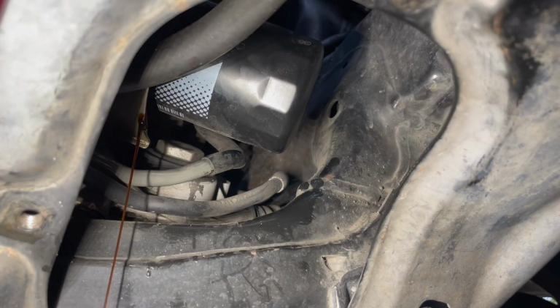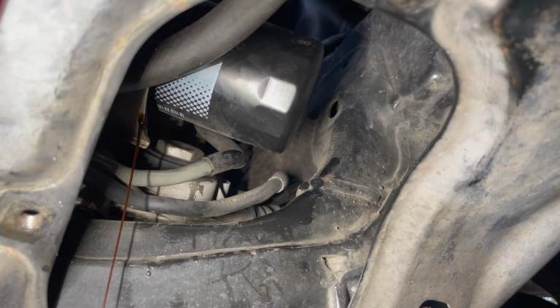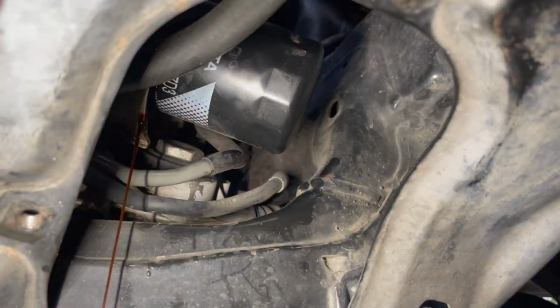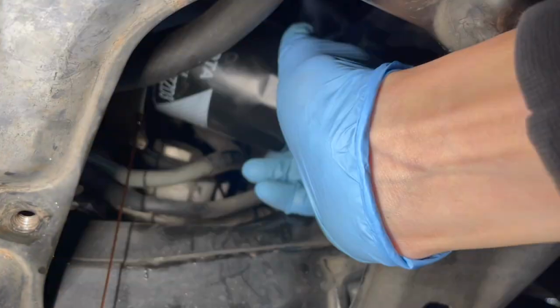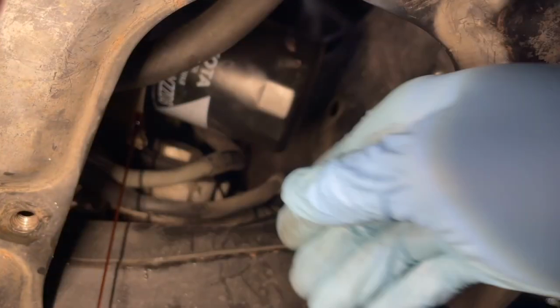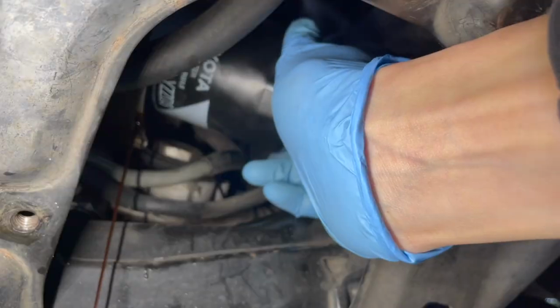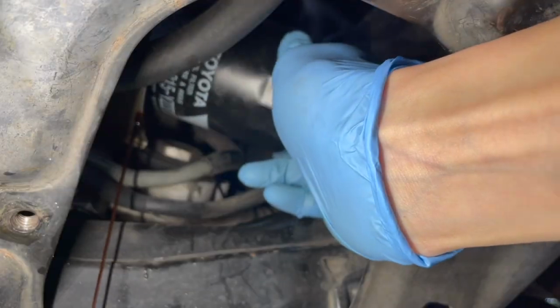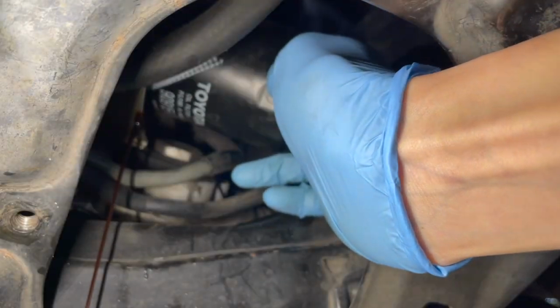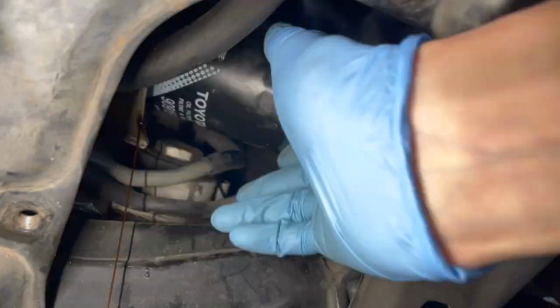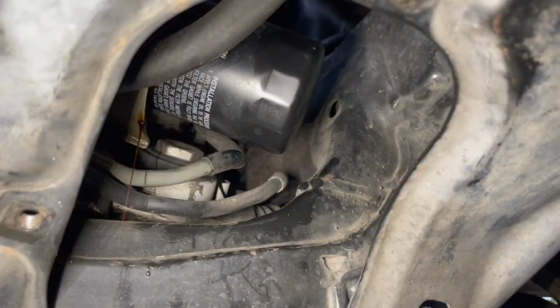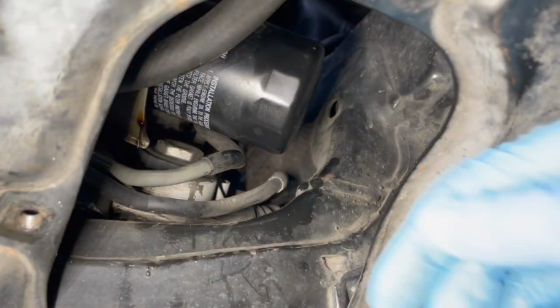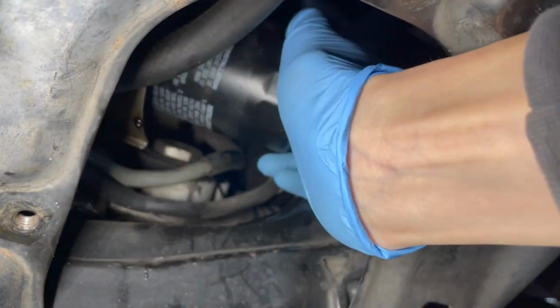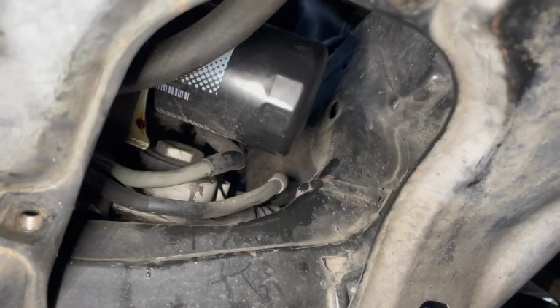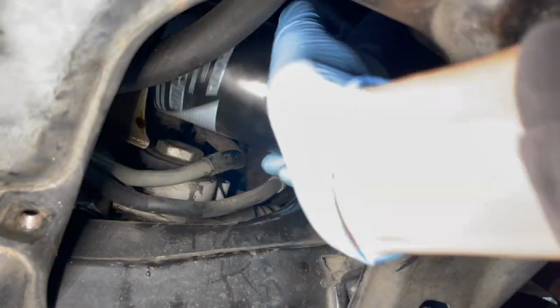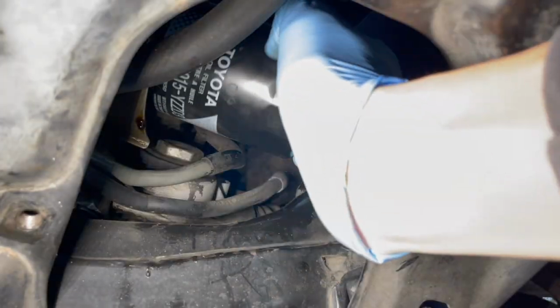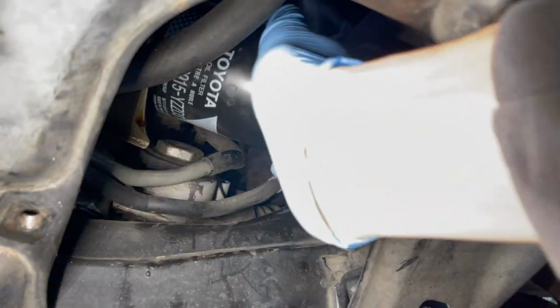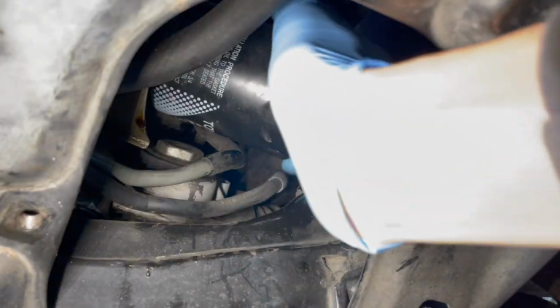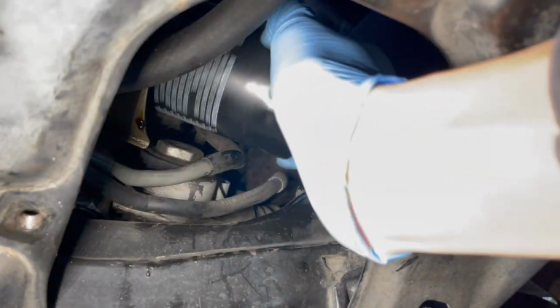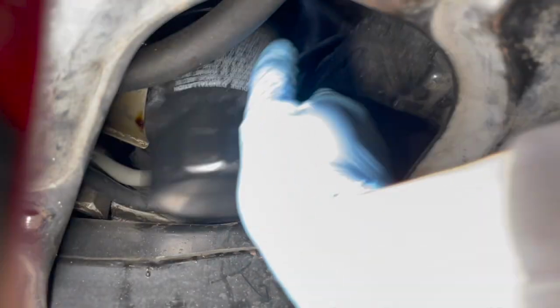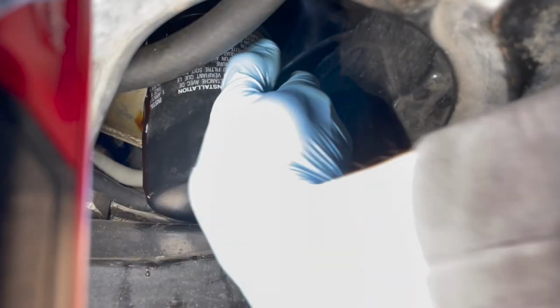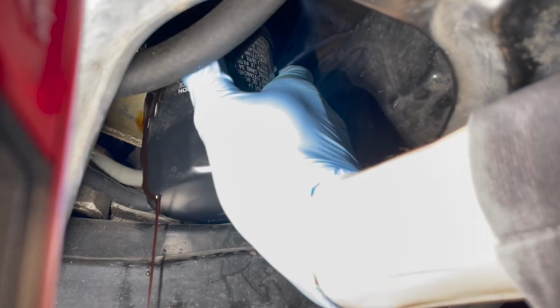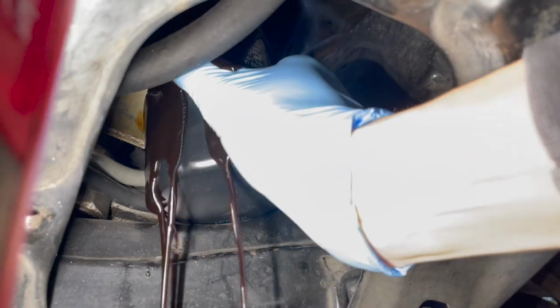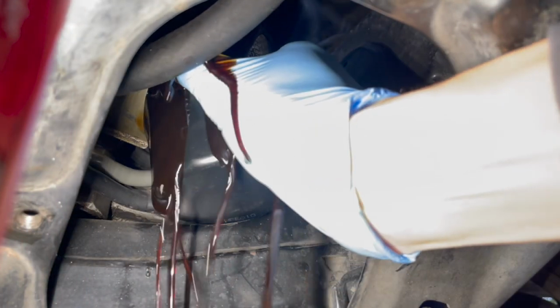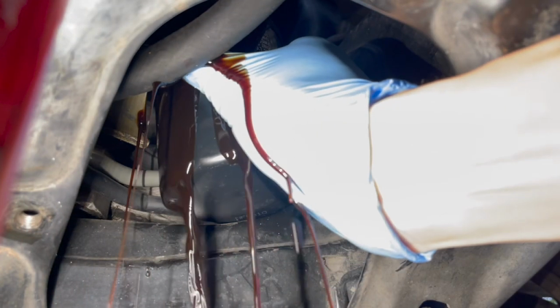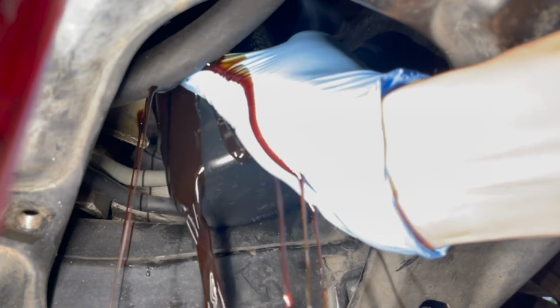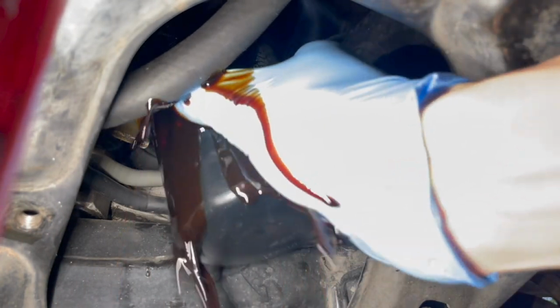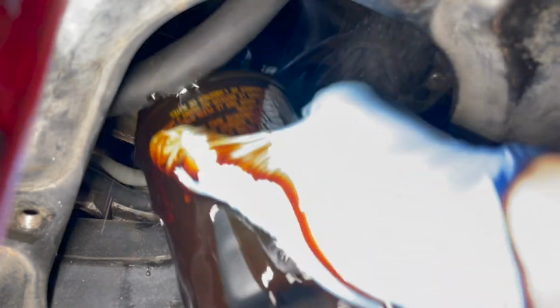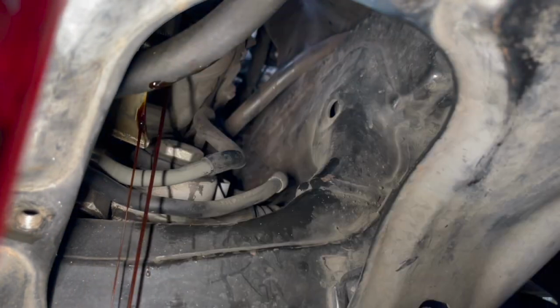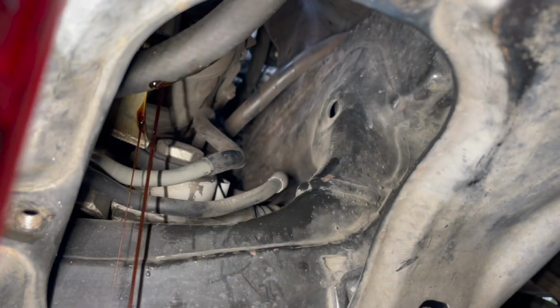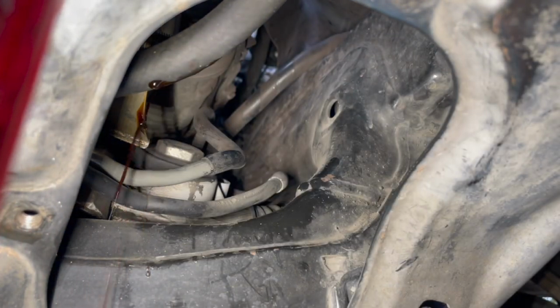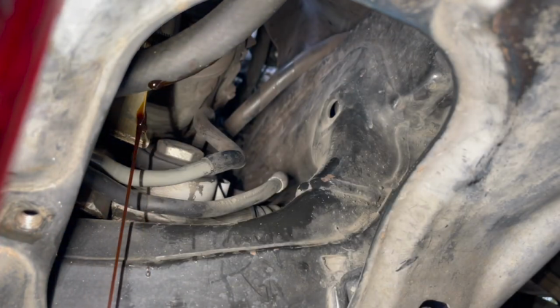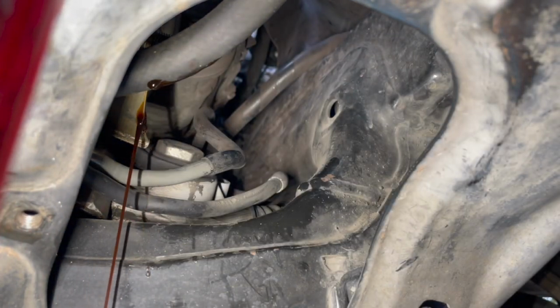Just be patient here. Wait for the oil flow to stop. But the filter is still full of oil, so you might want to use two hands to avoid that mess.